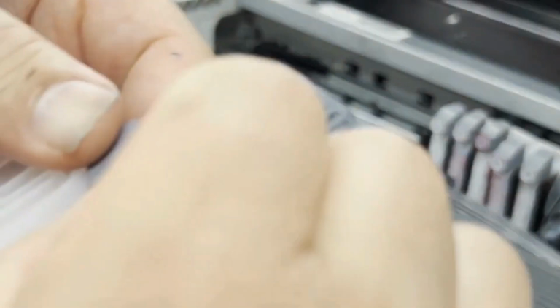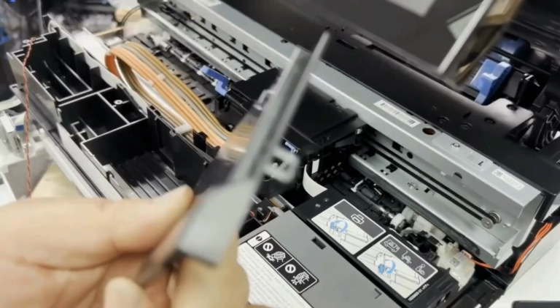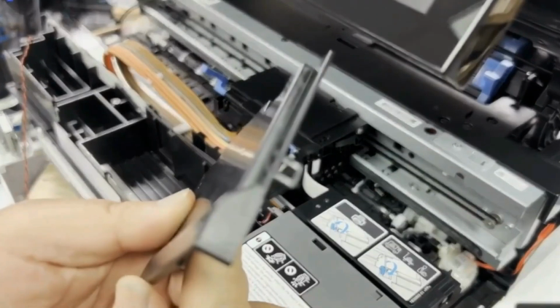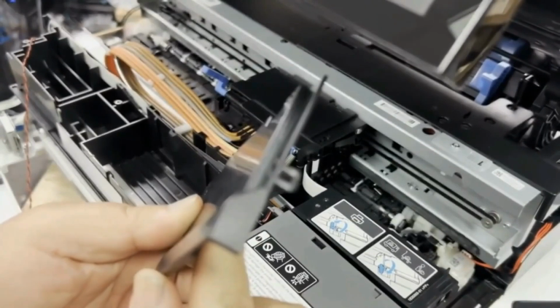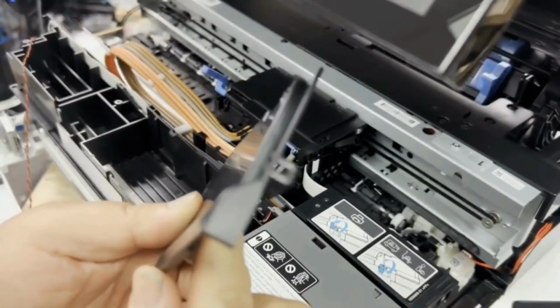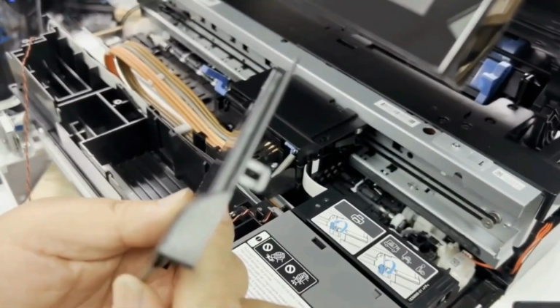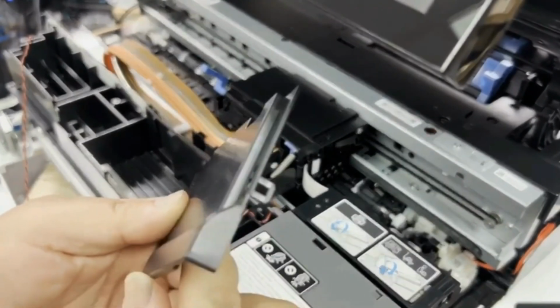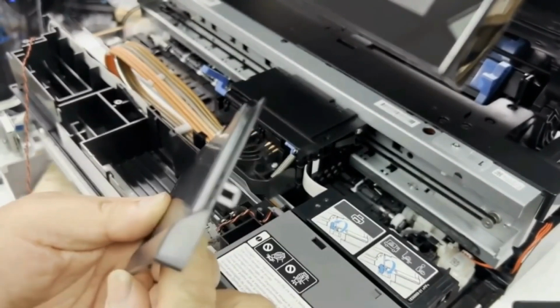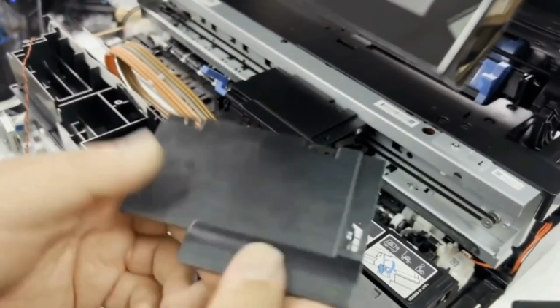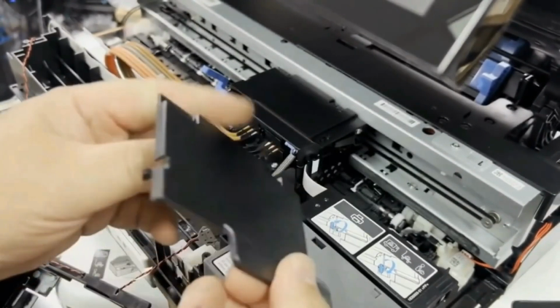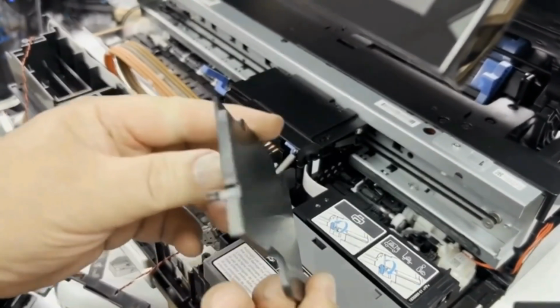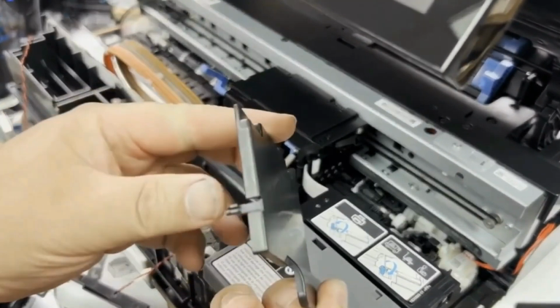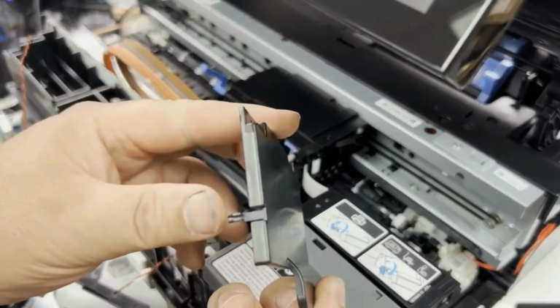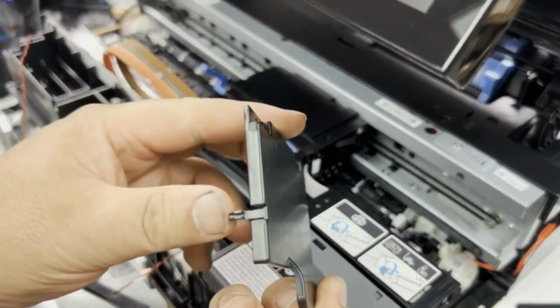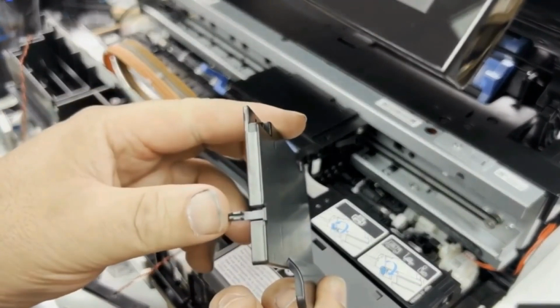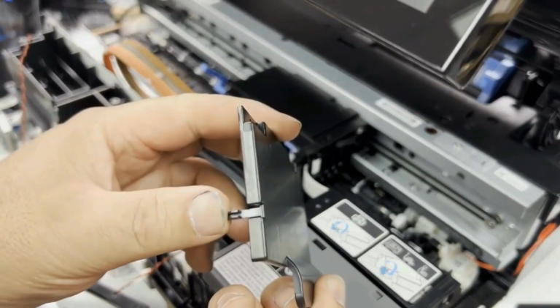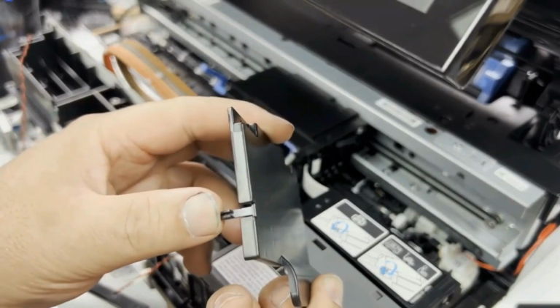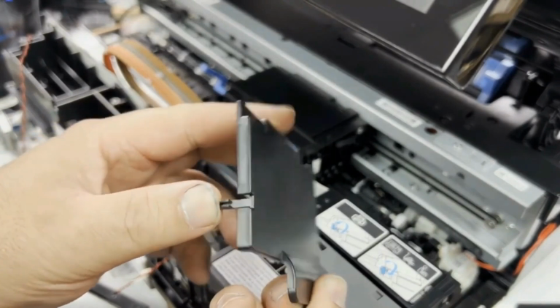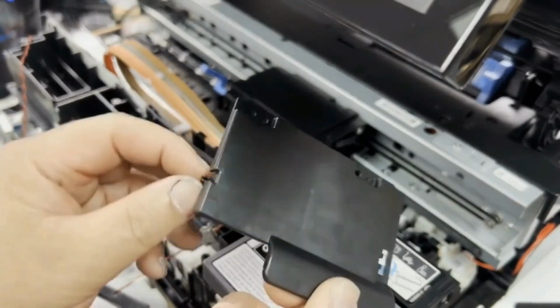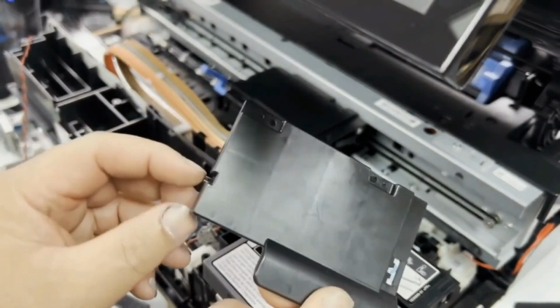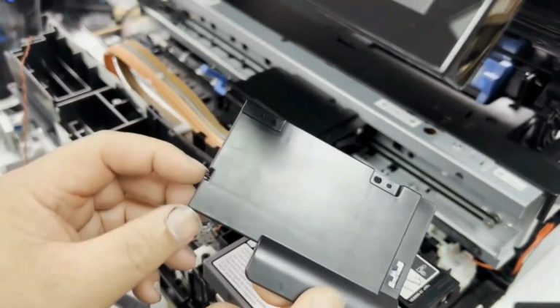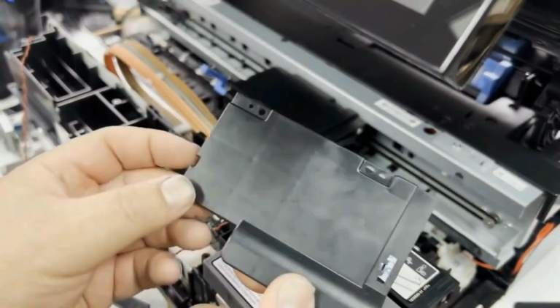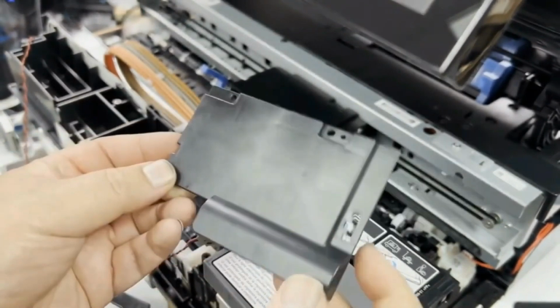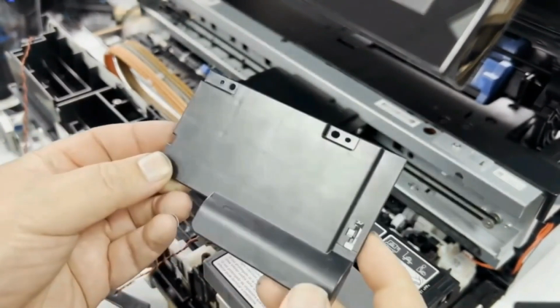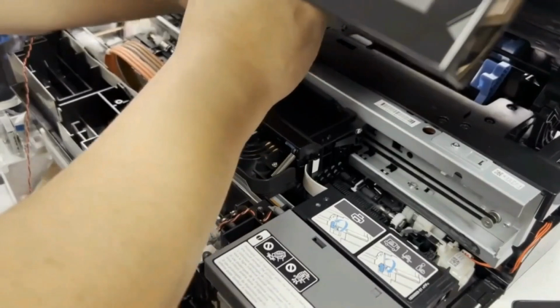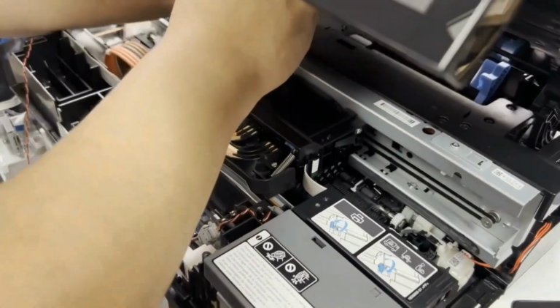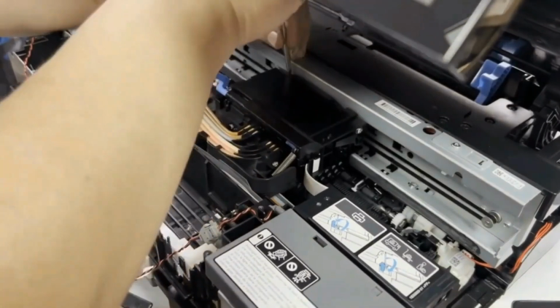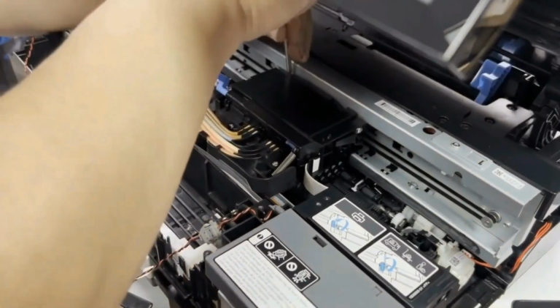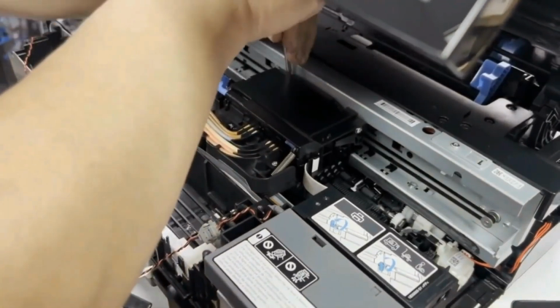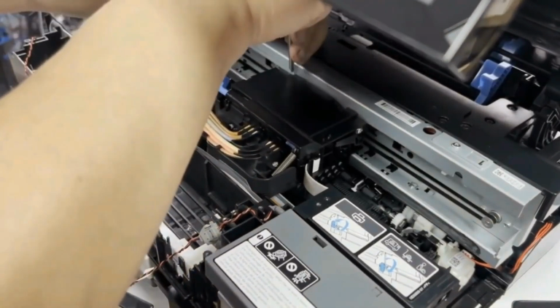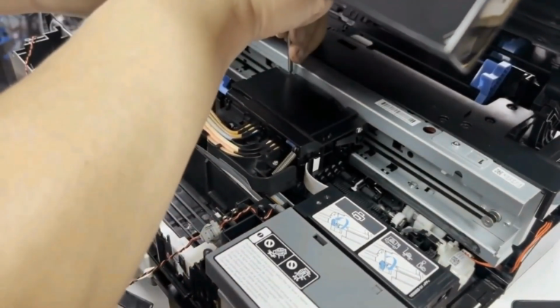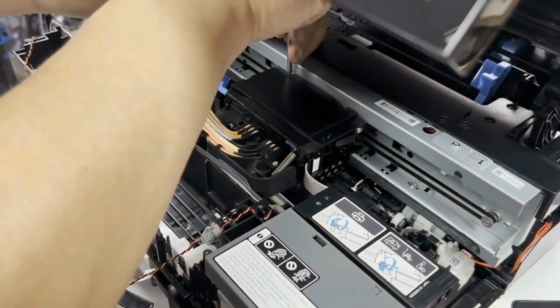We need to take this cover off. This cover has two tabs, one on each side, and then there are two screw holes in the front. We just unscrew the two screws in the front.